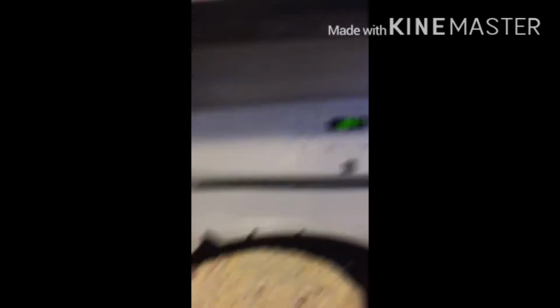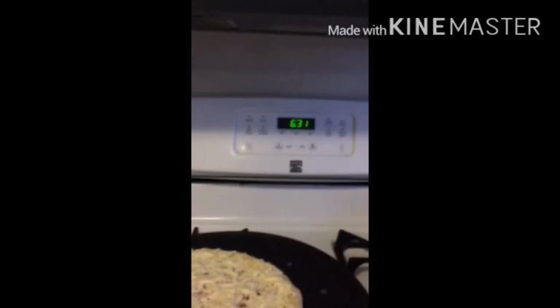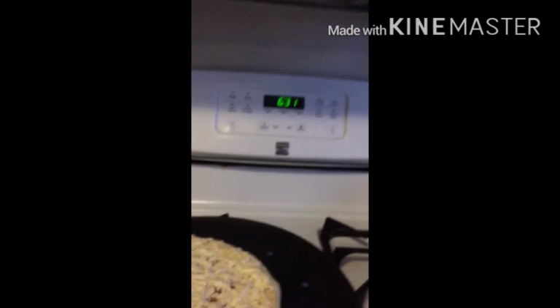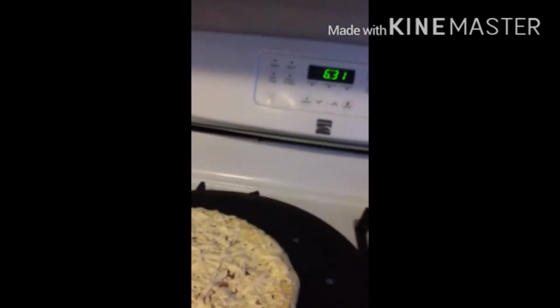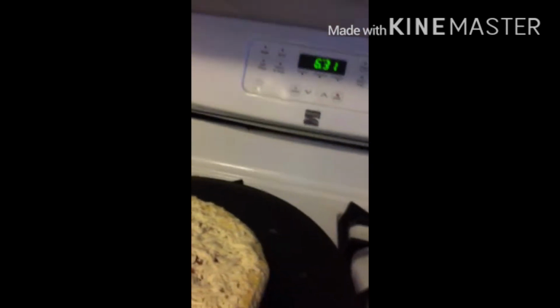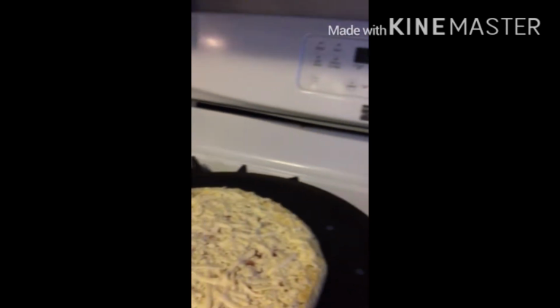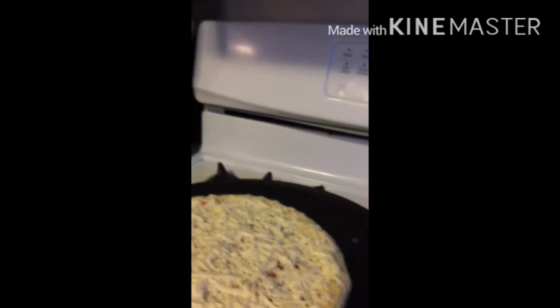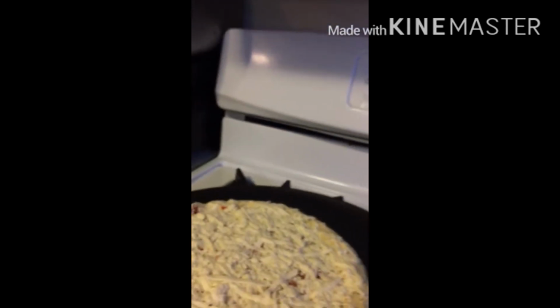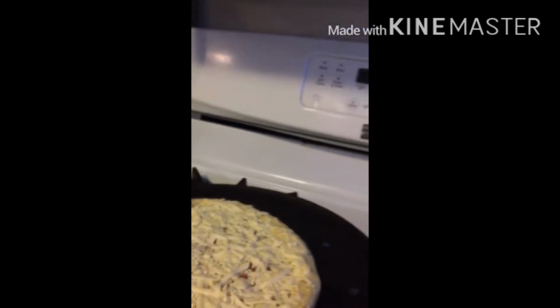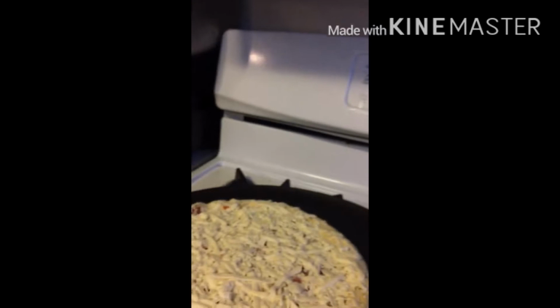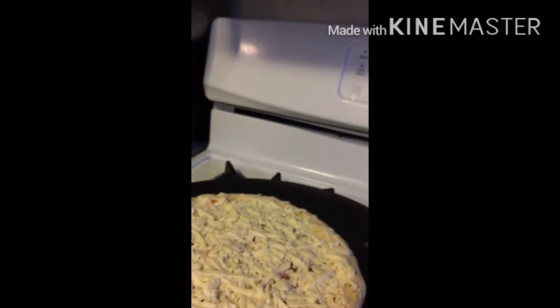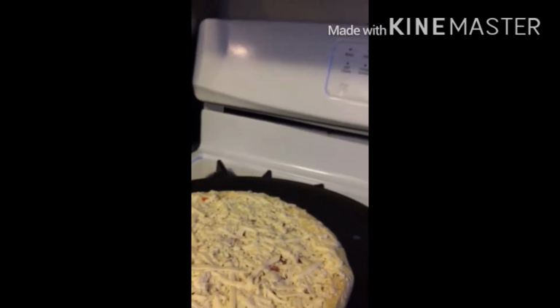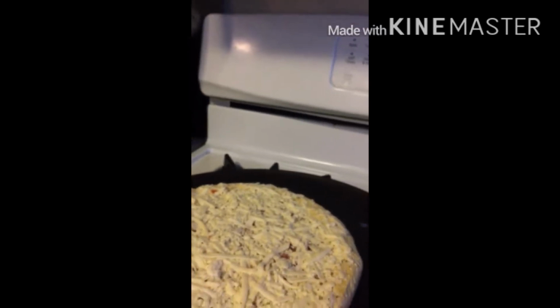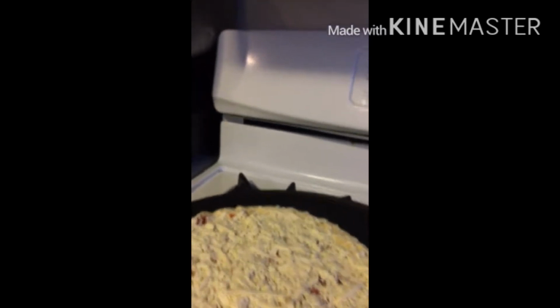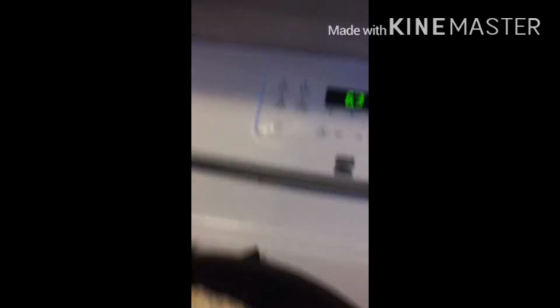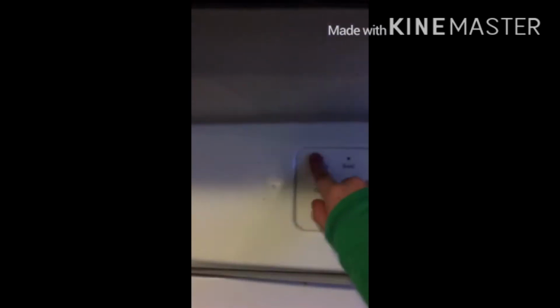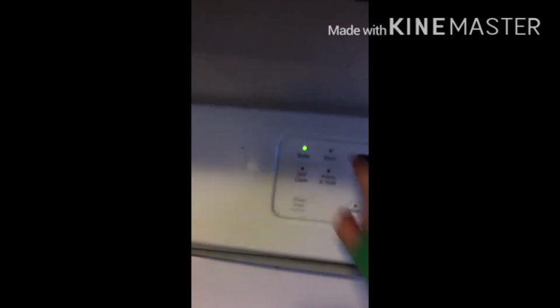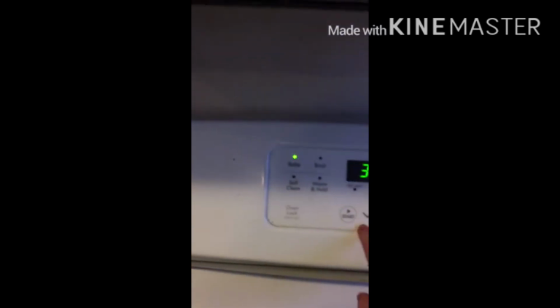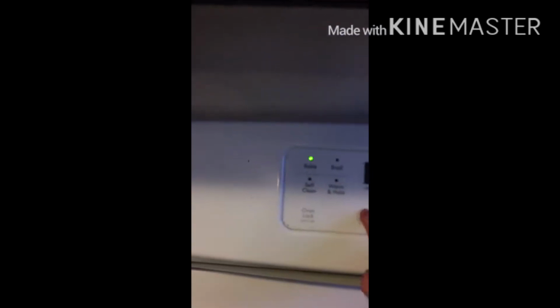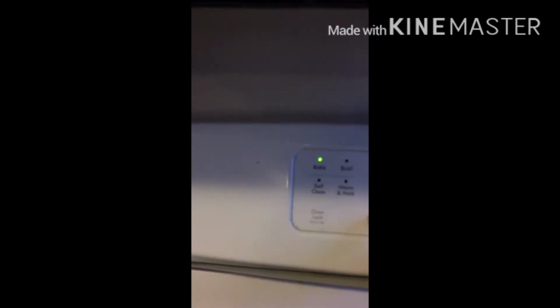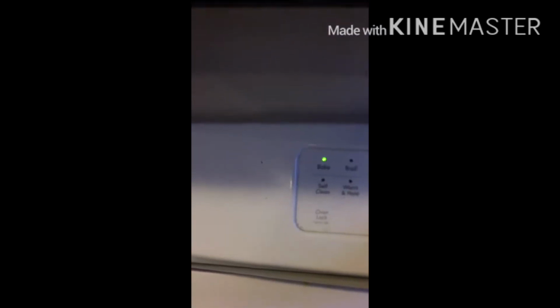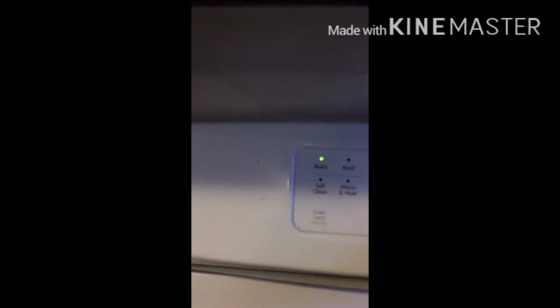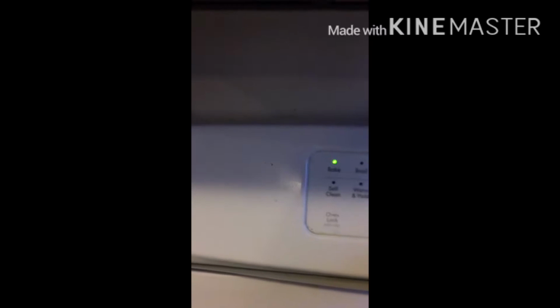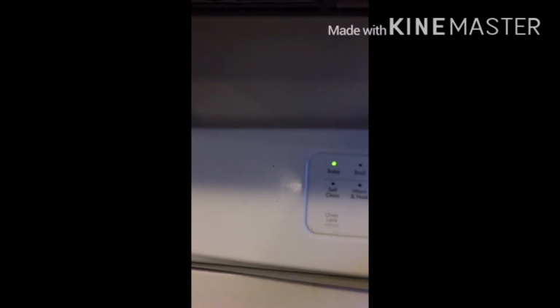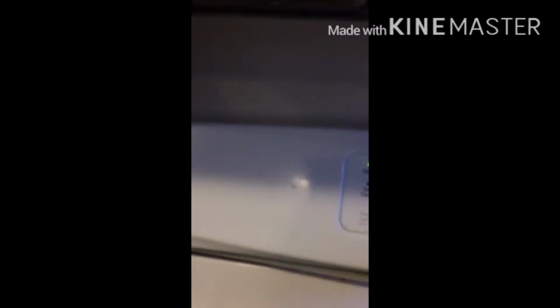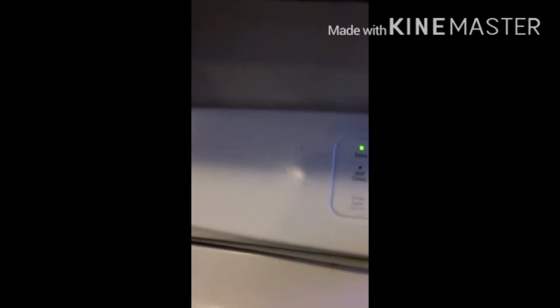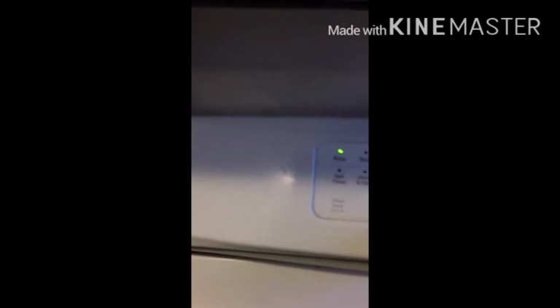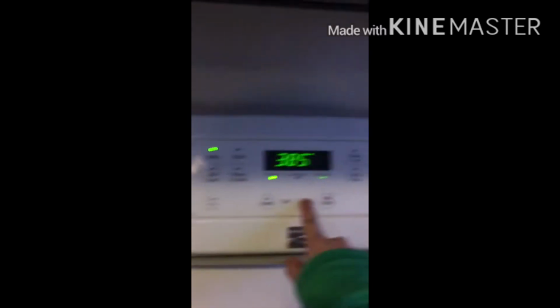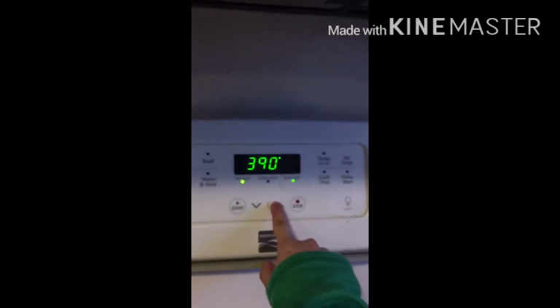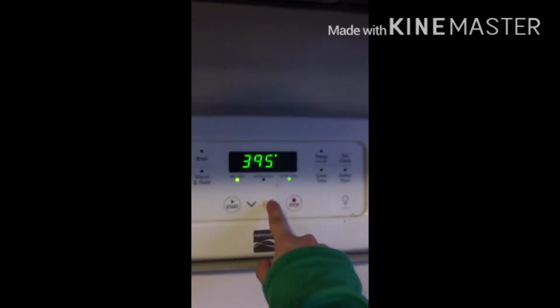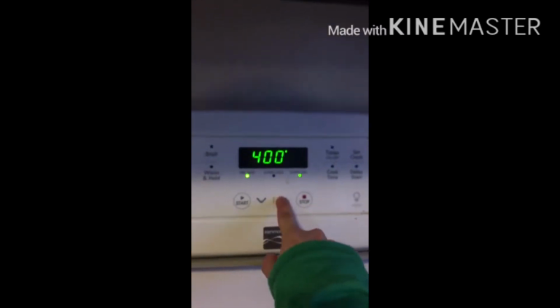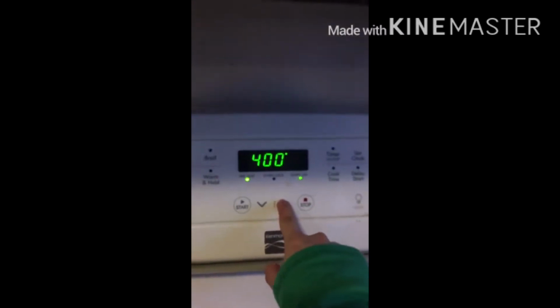Now you just have to set the oven for 400. You have to set the thing for 400.